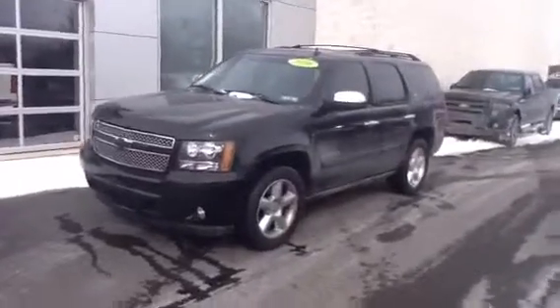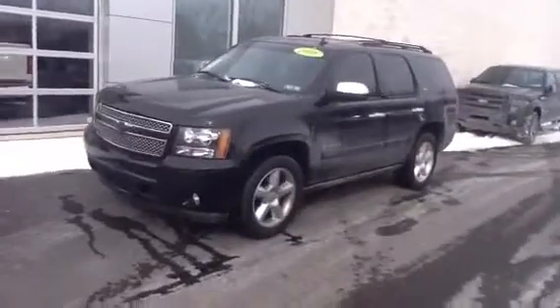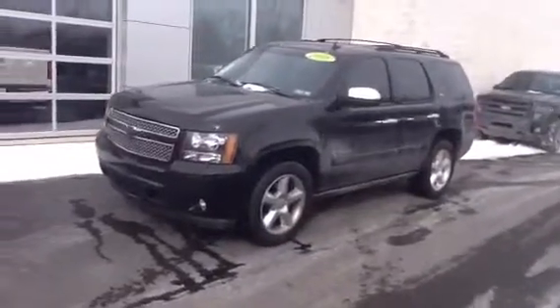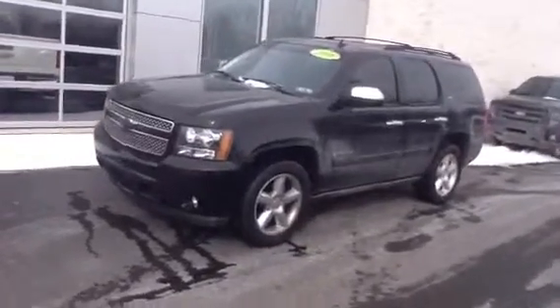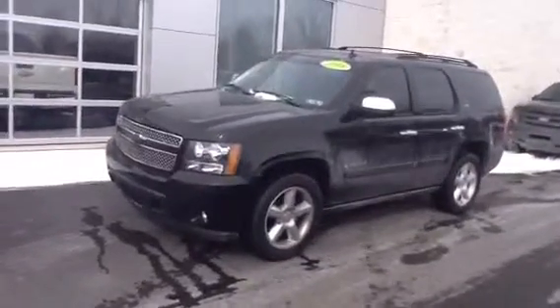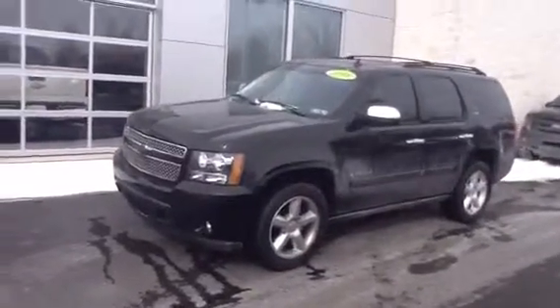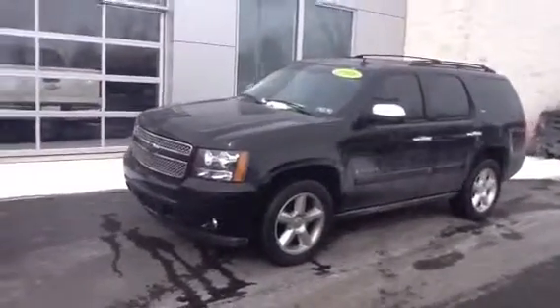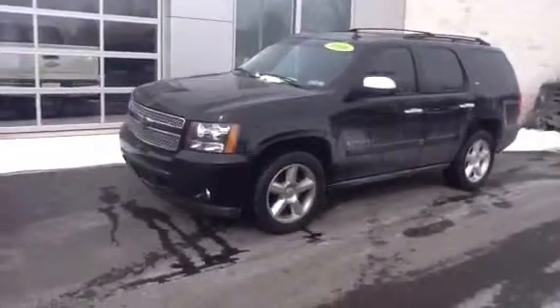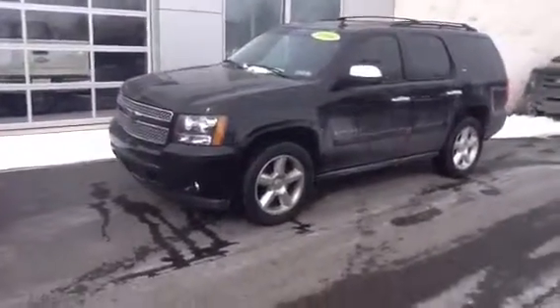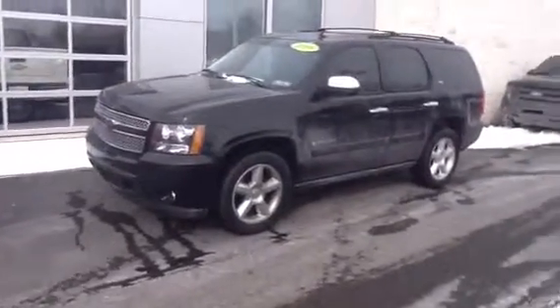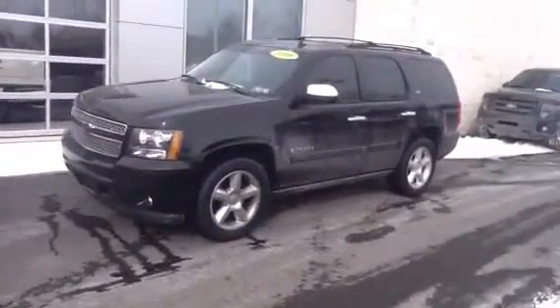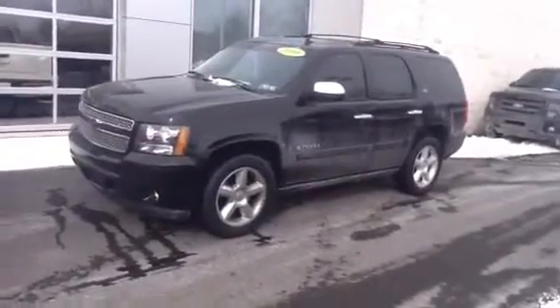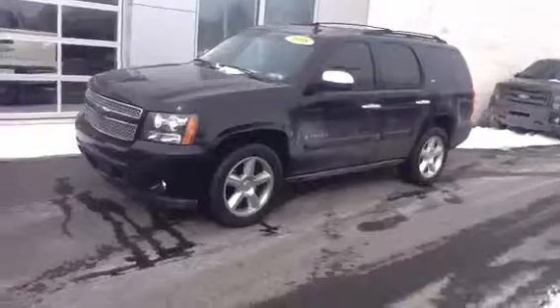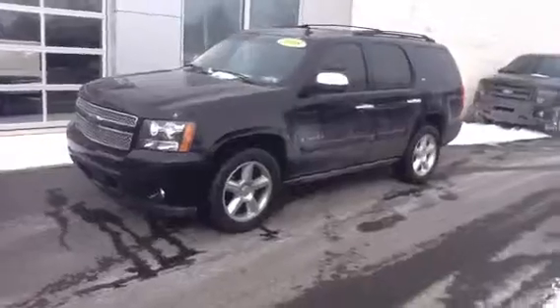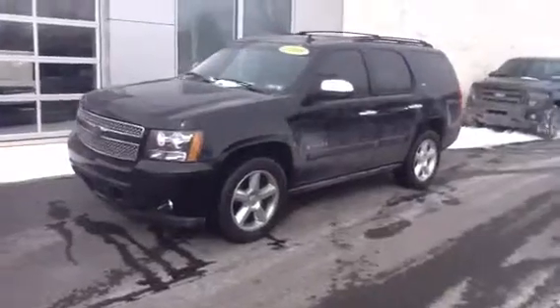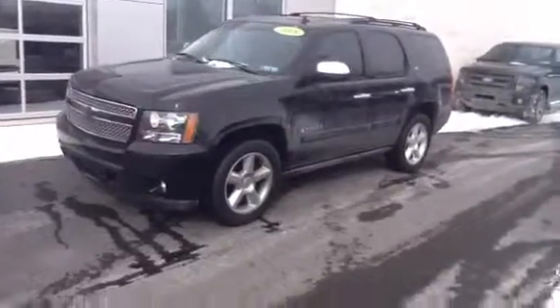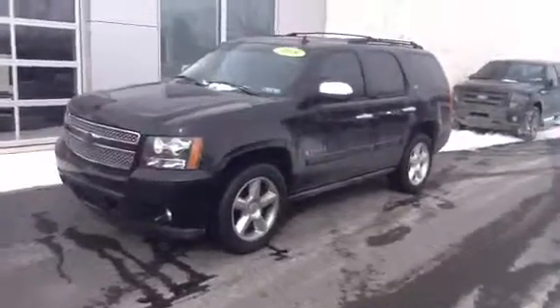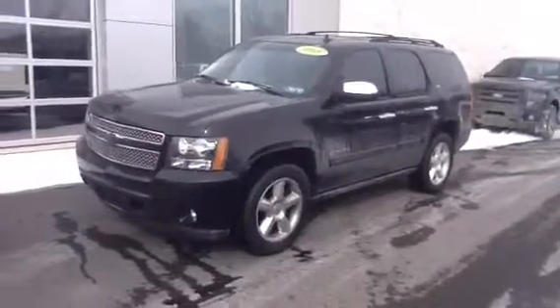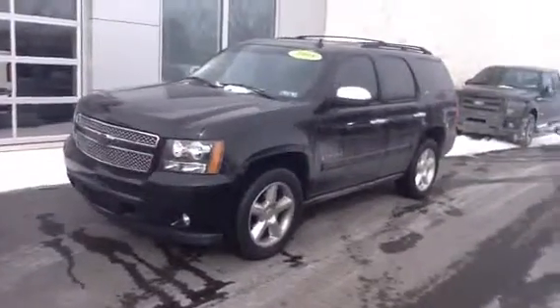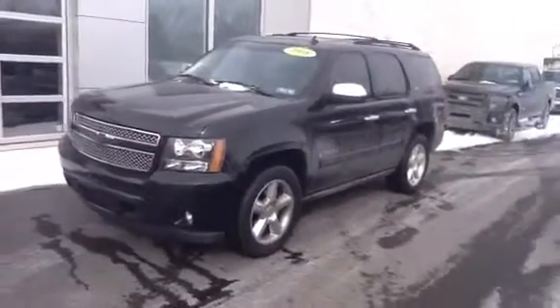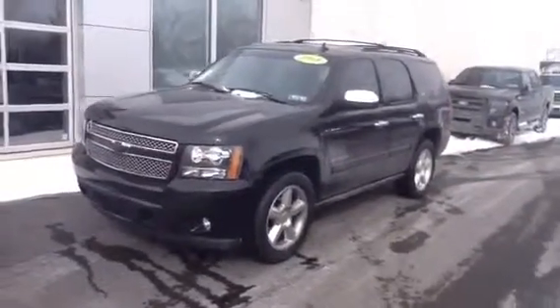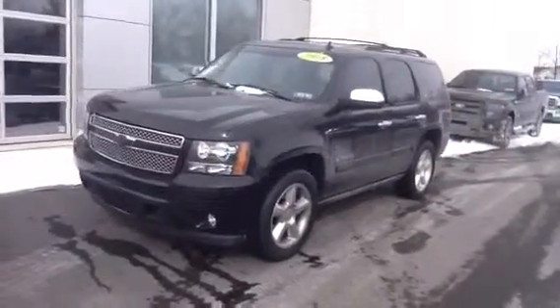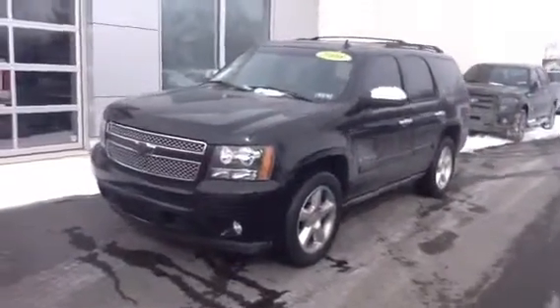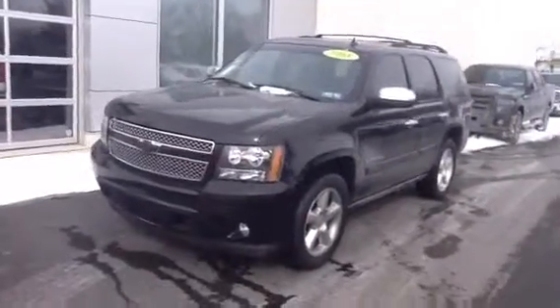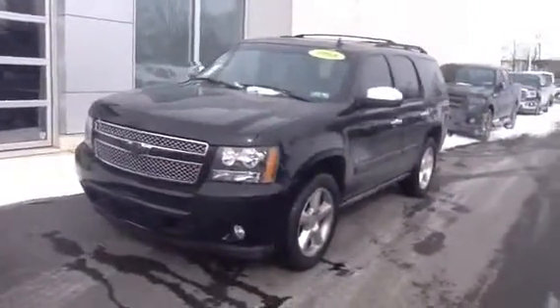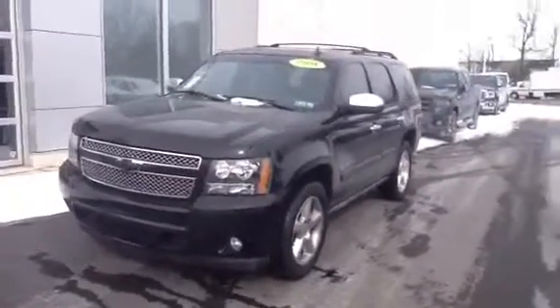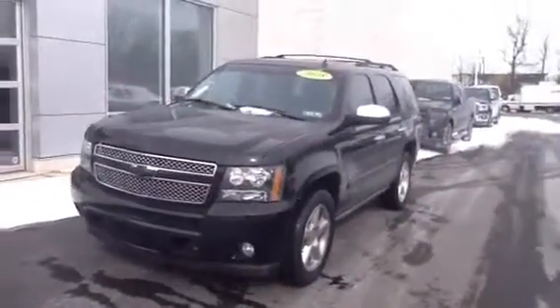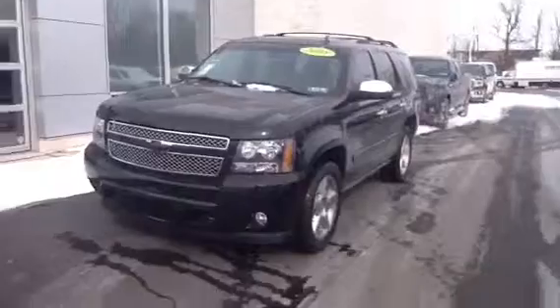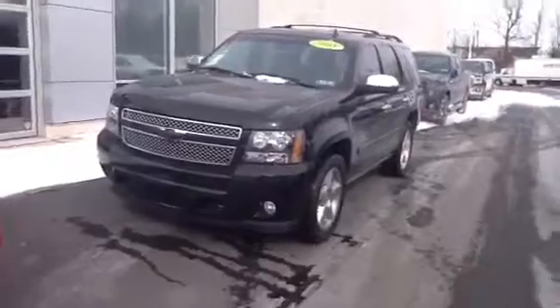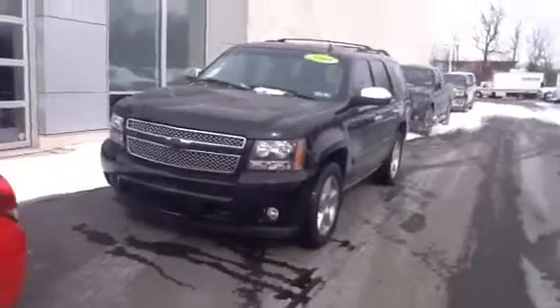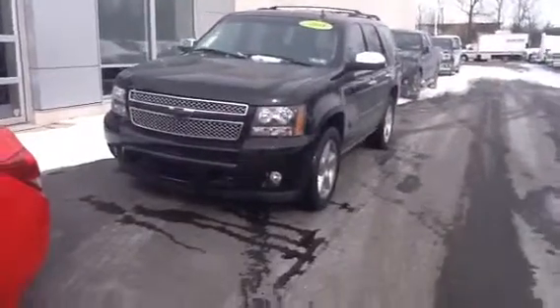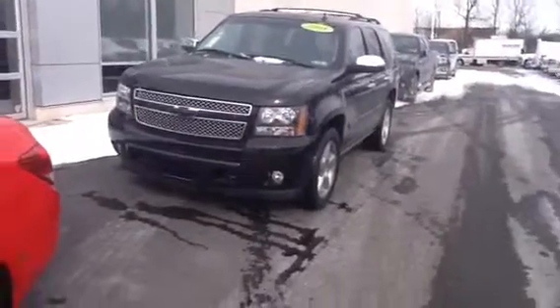It comes equipped with the 5.3 liter V8 engine, which produces 320 horsepower. It also has cylinder deactivation for when you're on the highway — it breaks down to four cylinders.